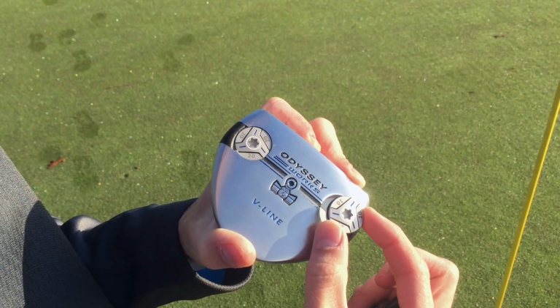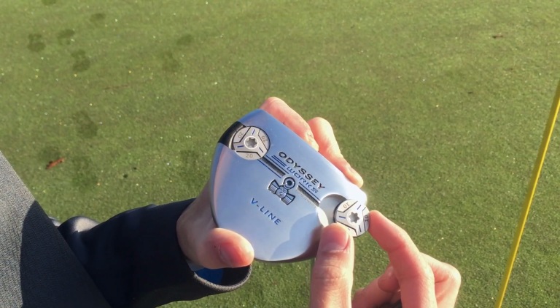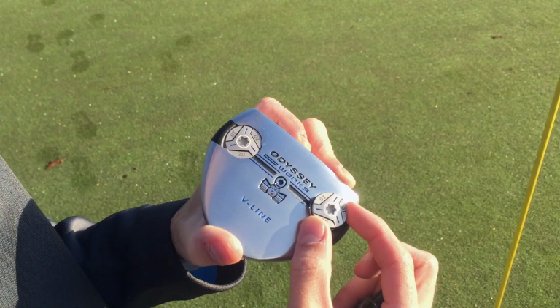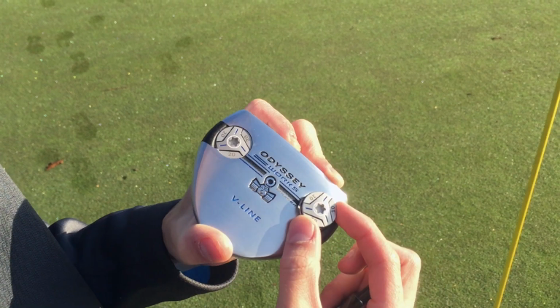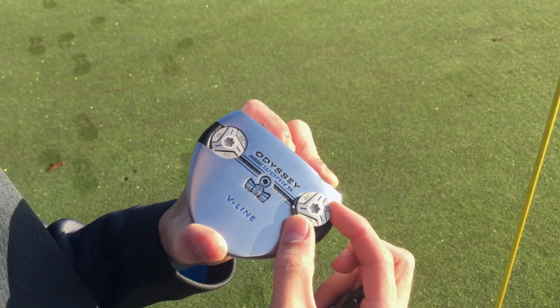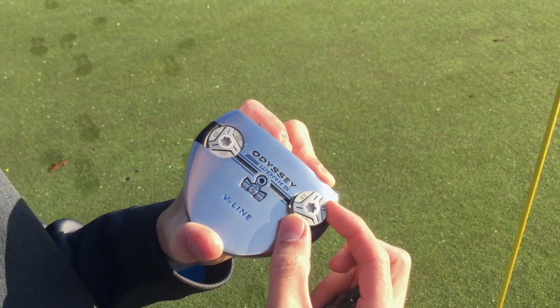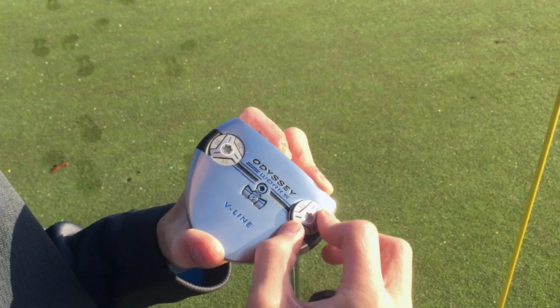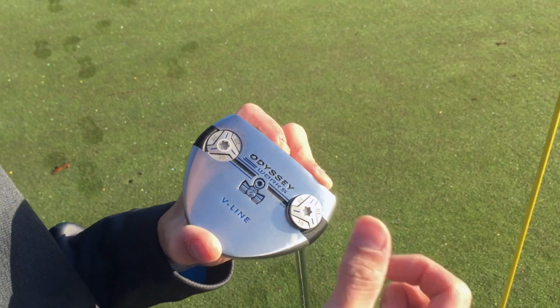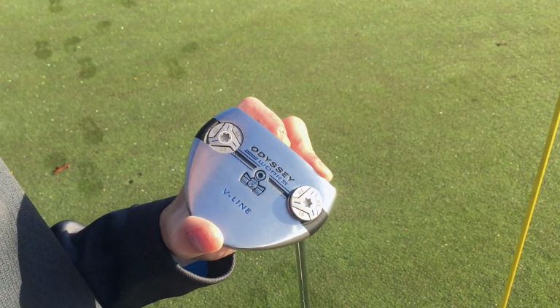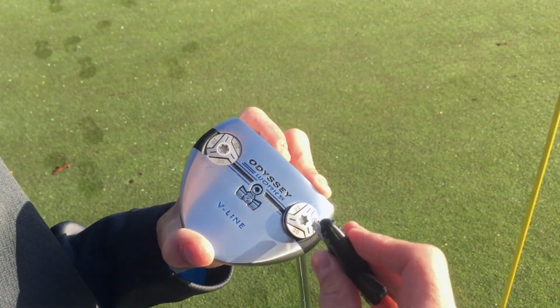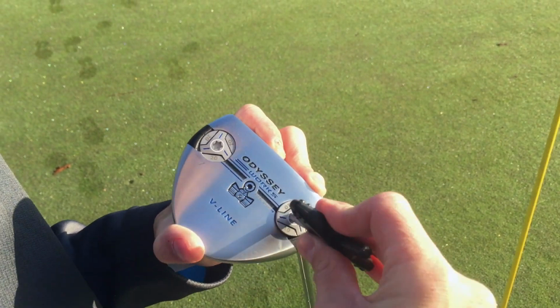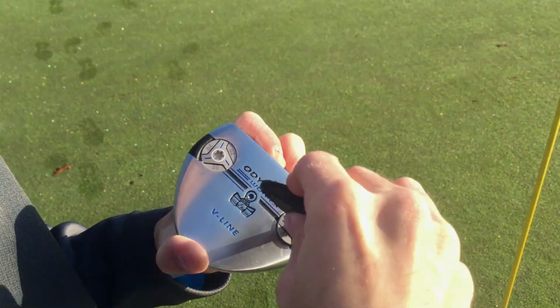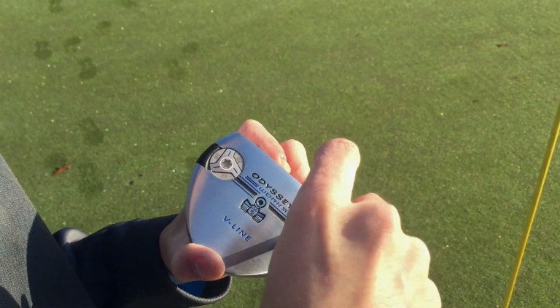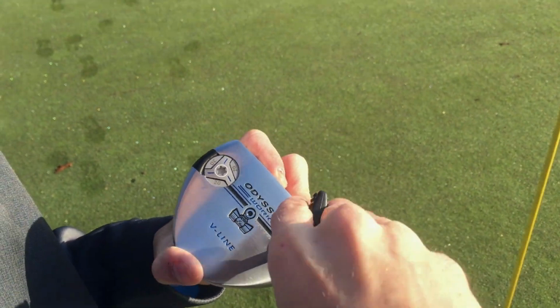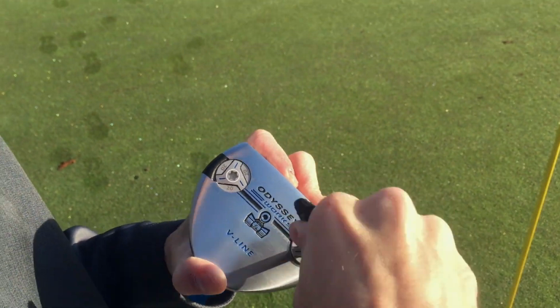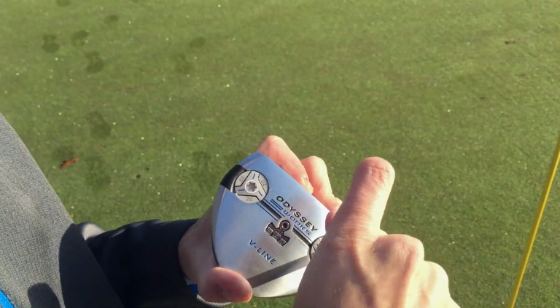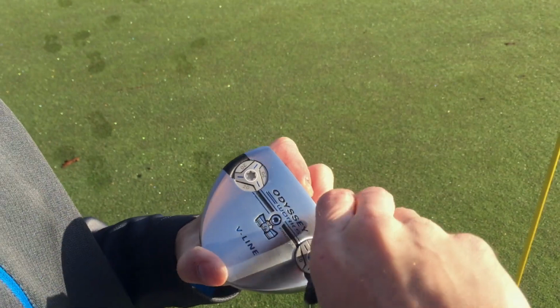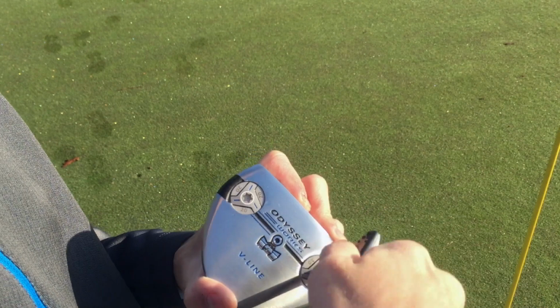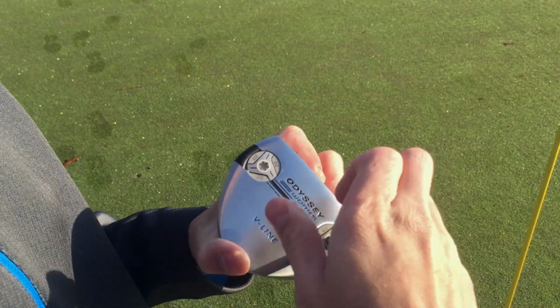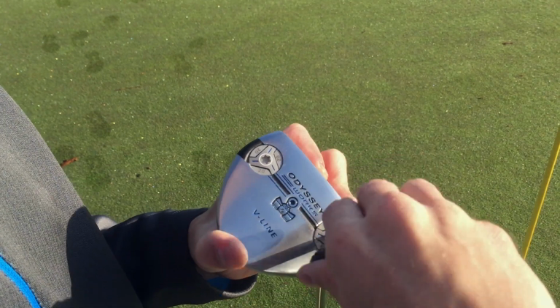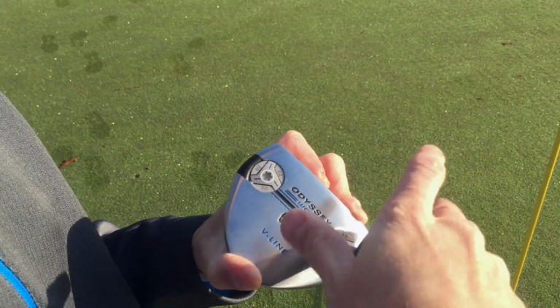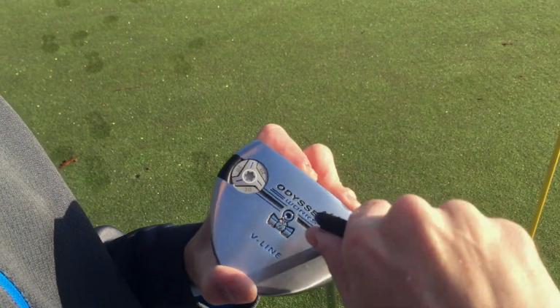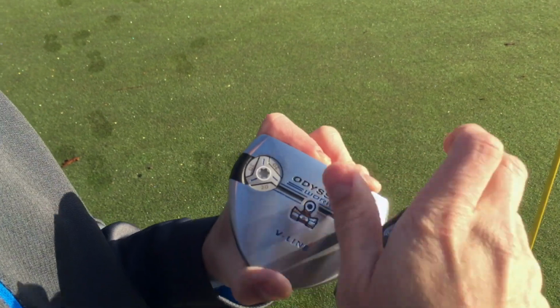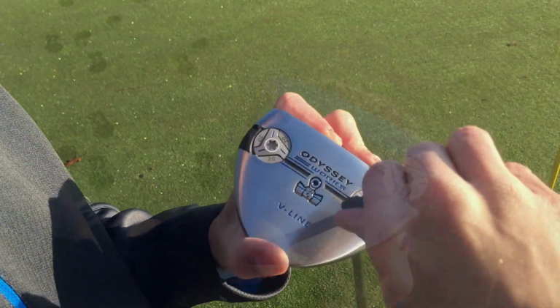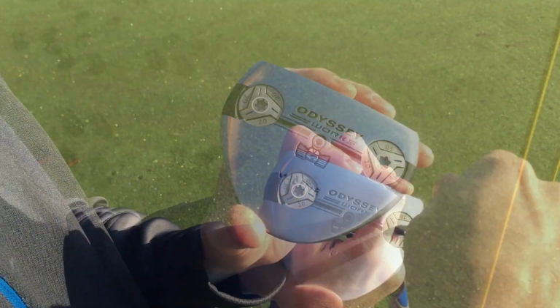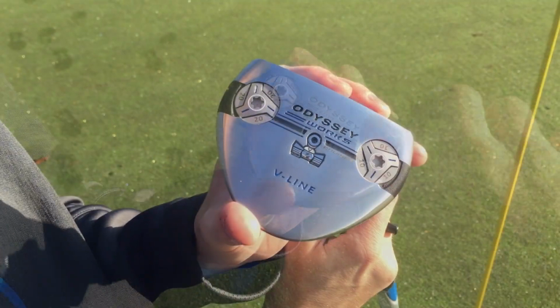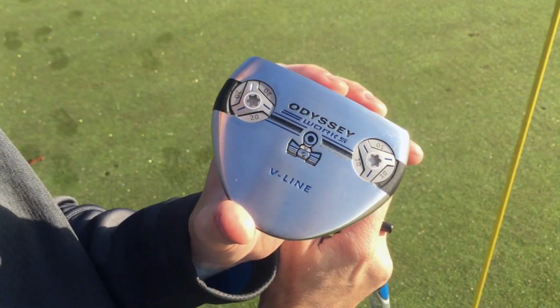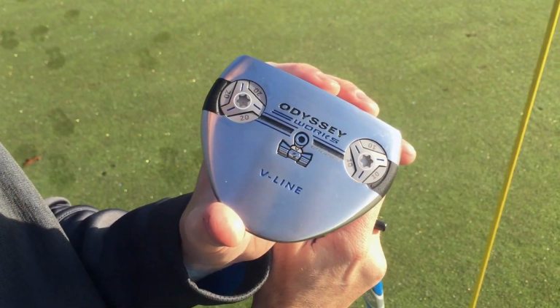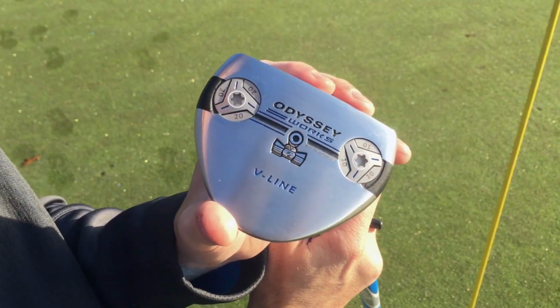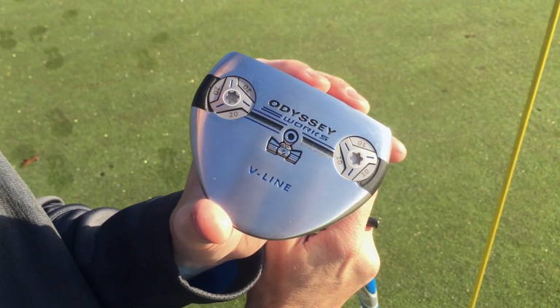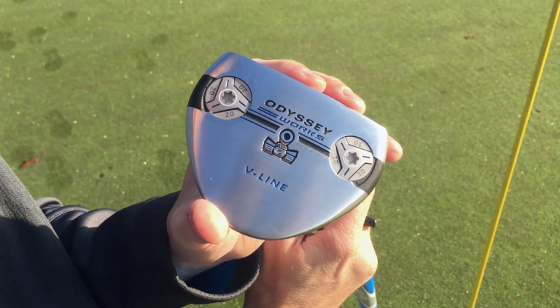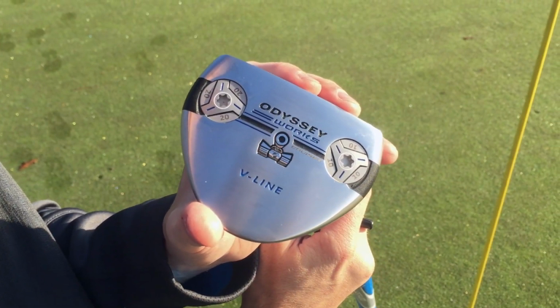Or if you're having consistency issues — missing putts left or missing putts right — you can actually create bias with this putter by overloading one side with a 20 gram weight and putting a 10 gram on the other, and it'll actually help square the putter face up during impact.